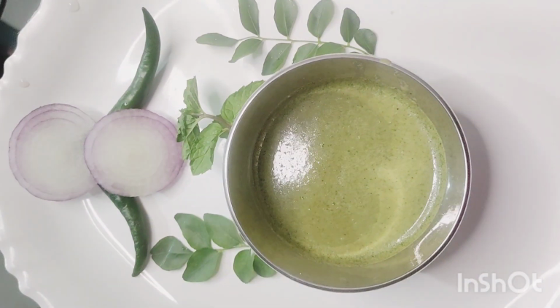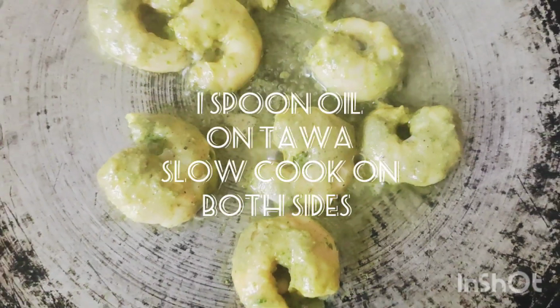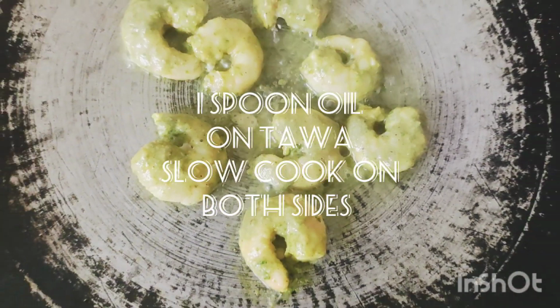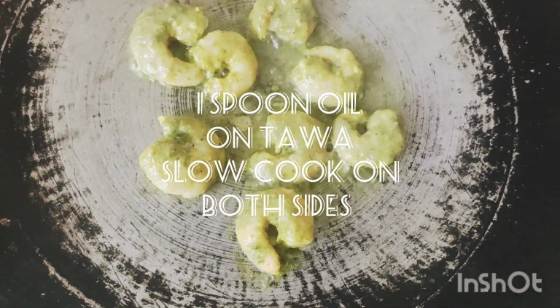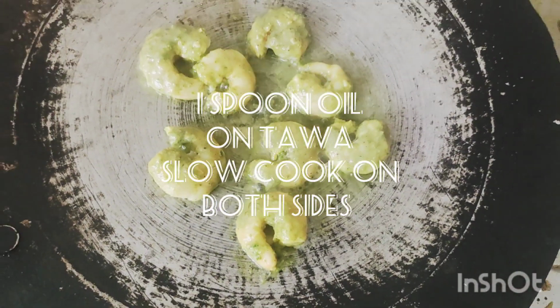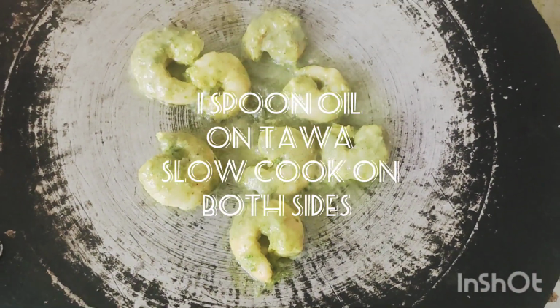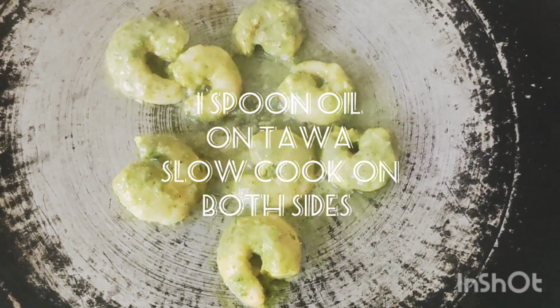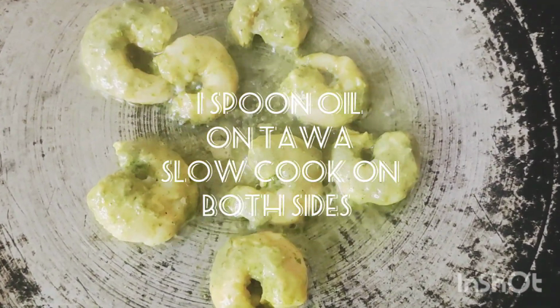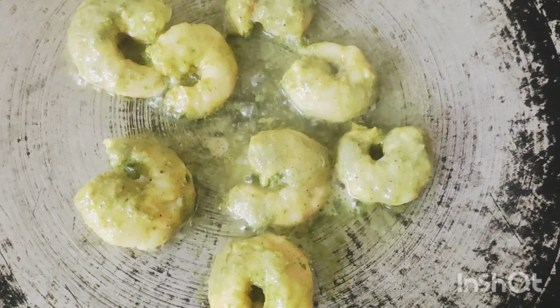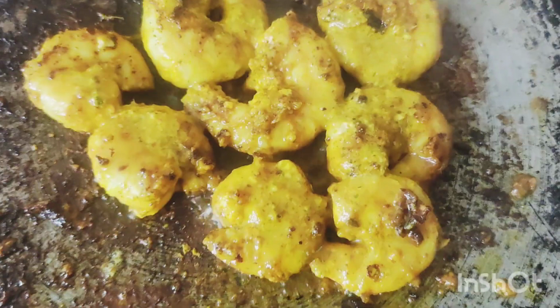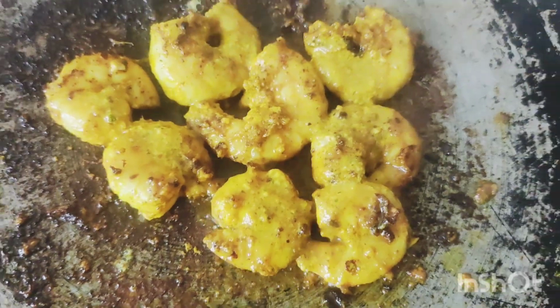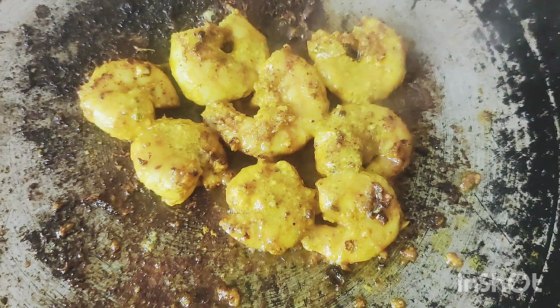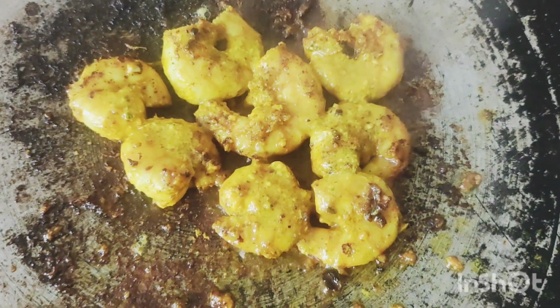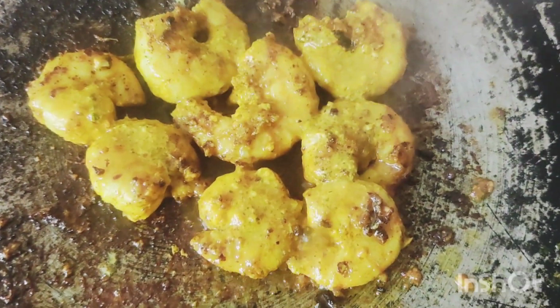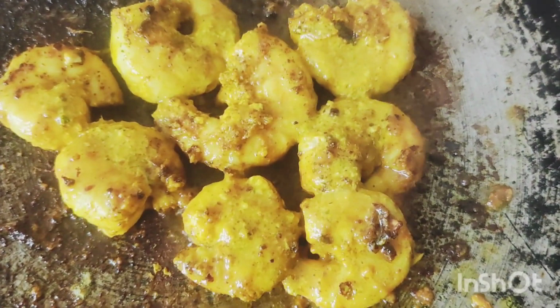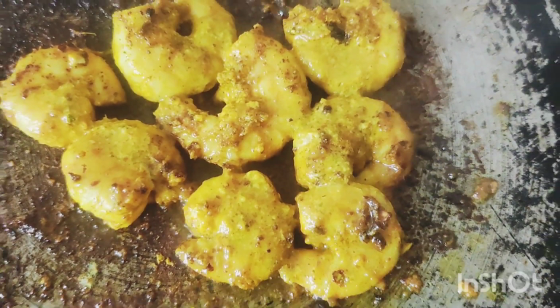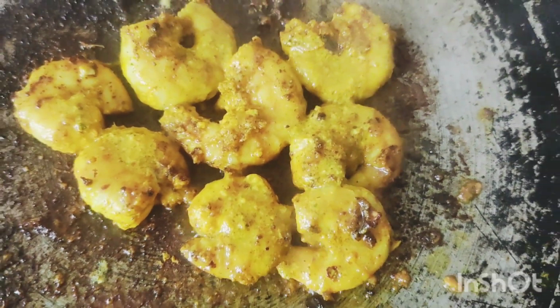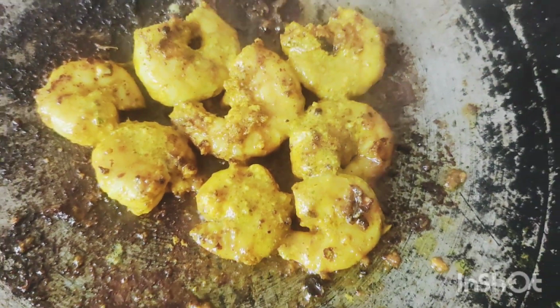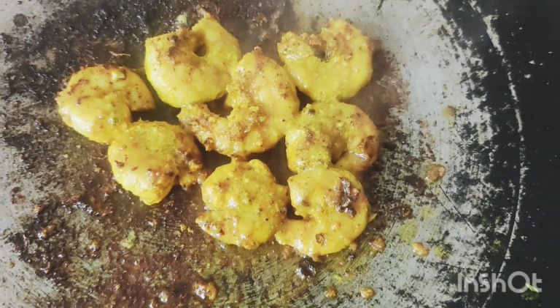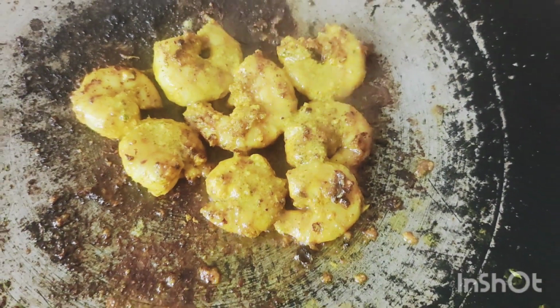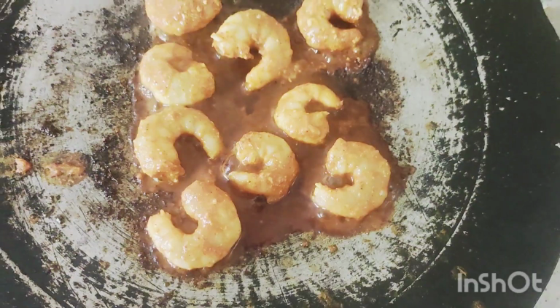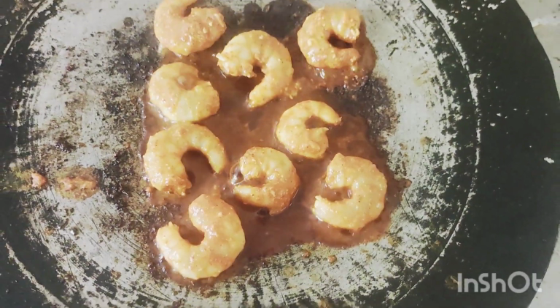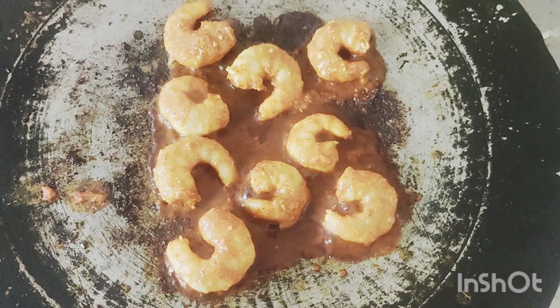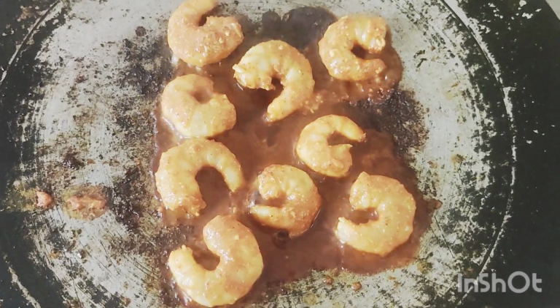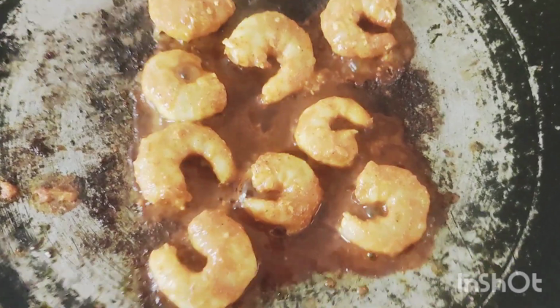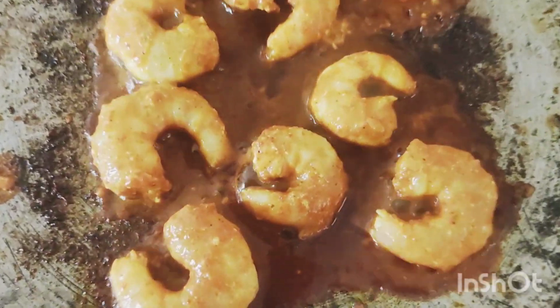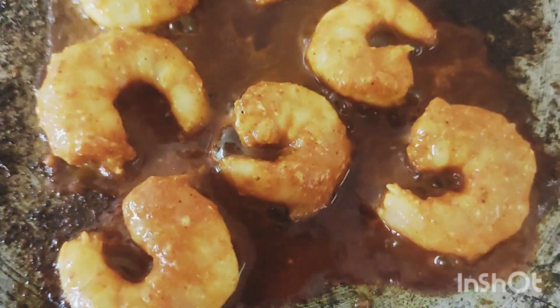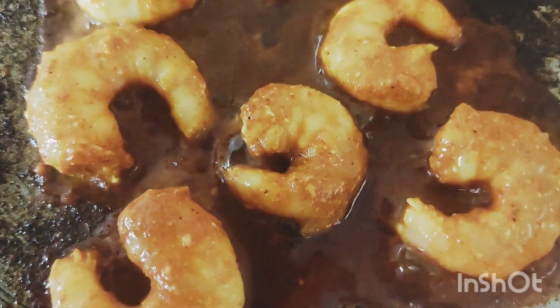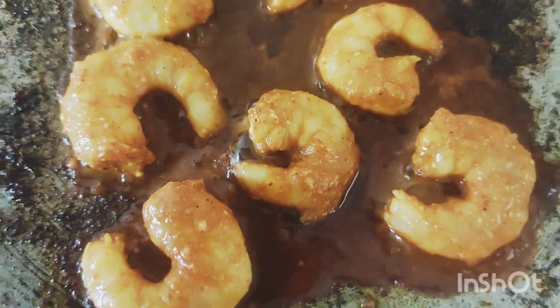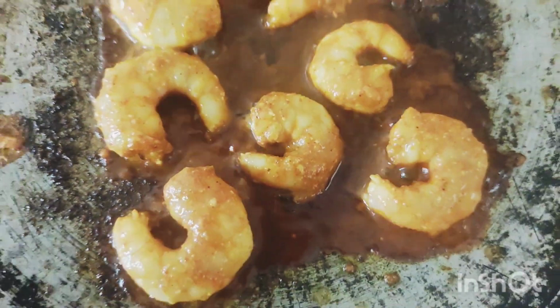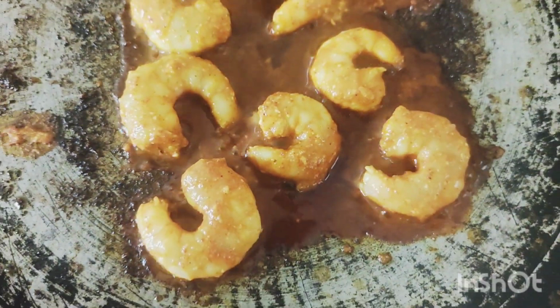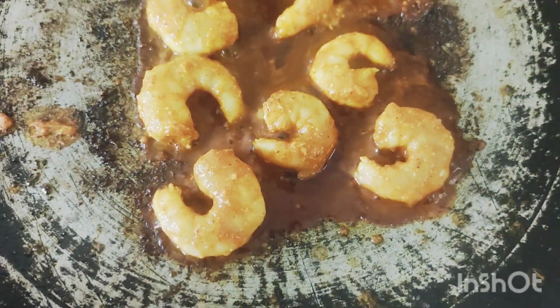I will cook the marinated prawns and the batches. I will cook them in oil, giving them a great taste.